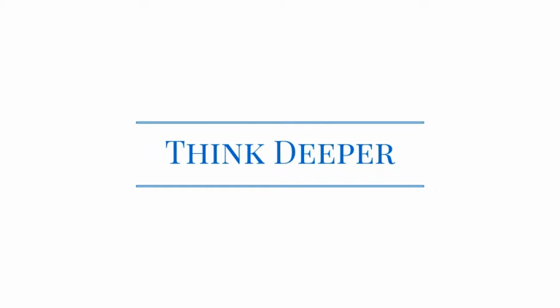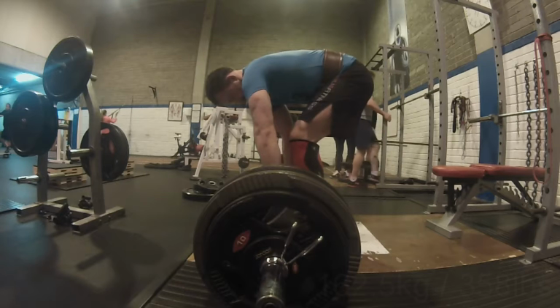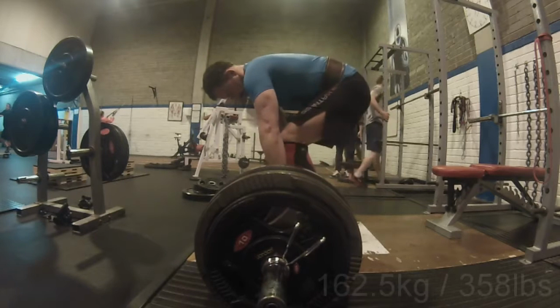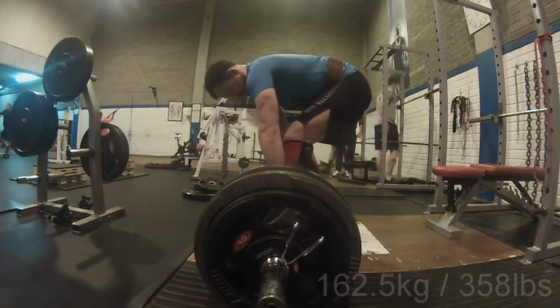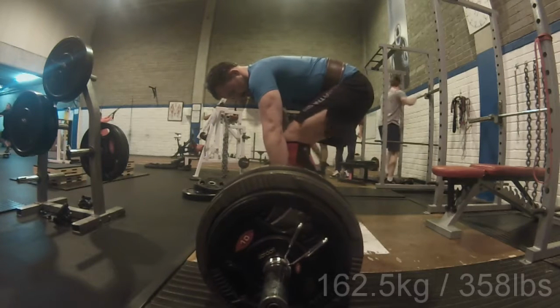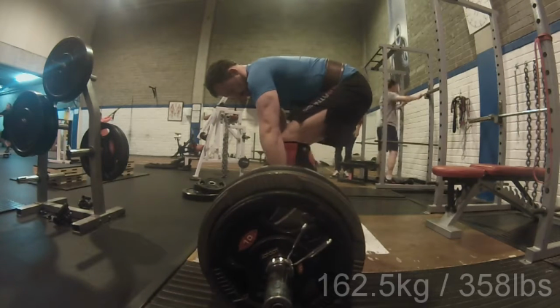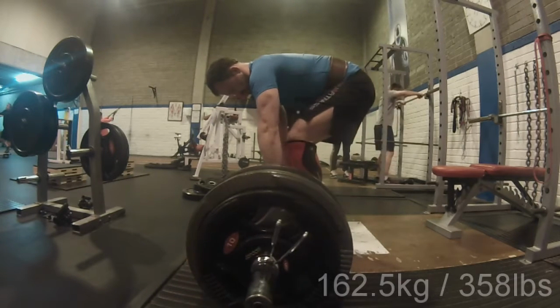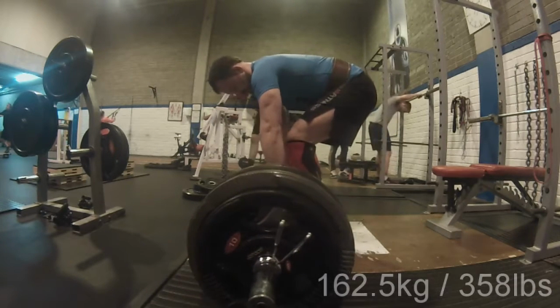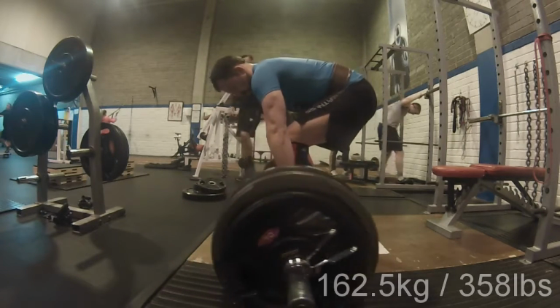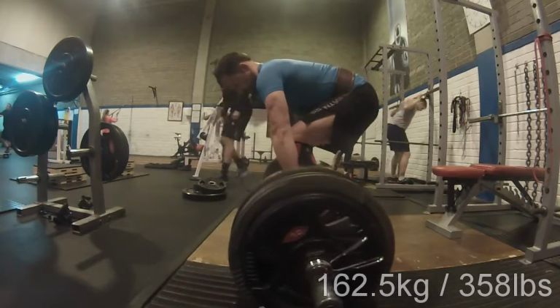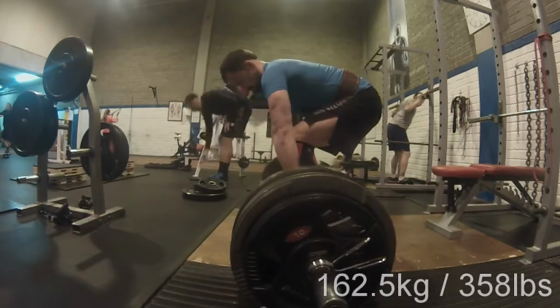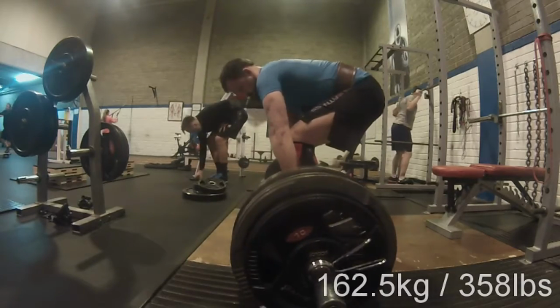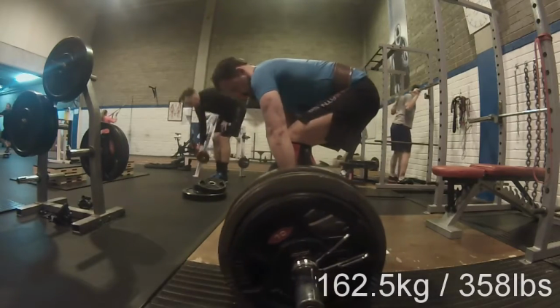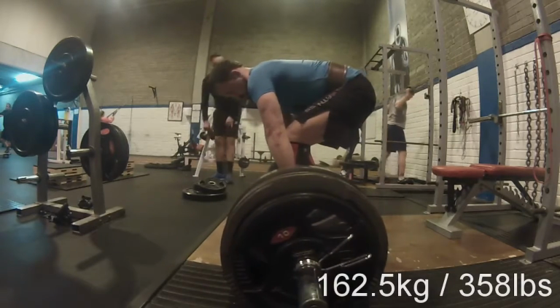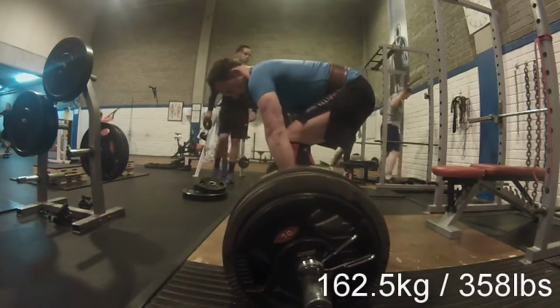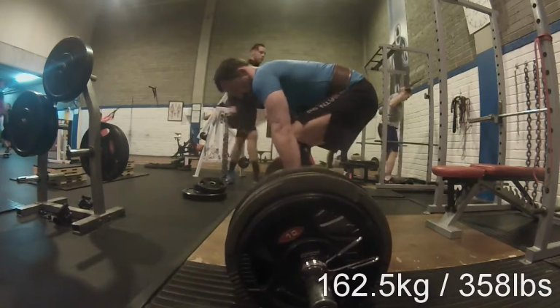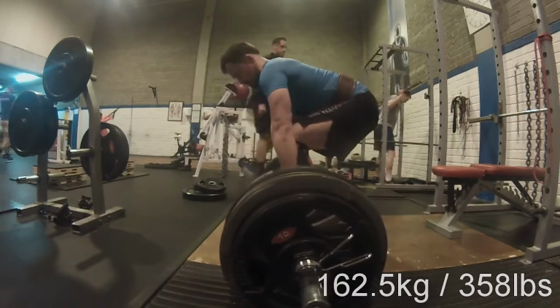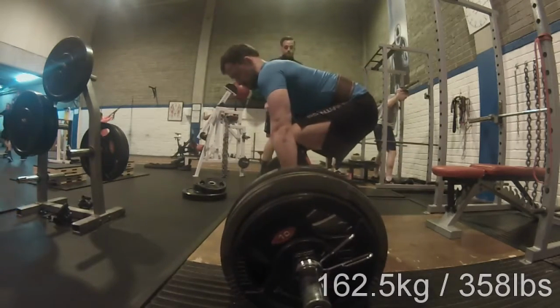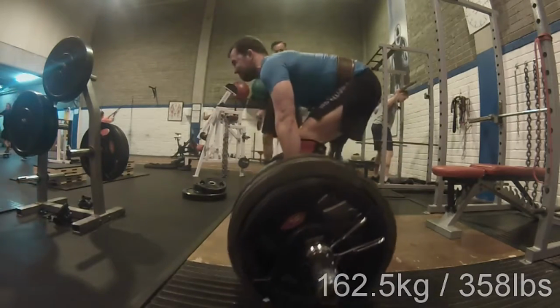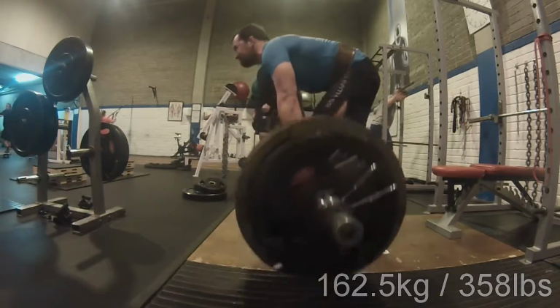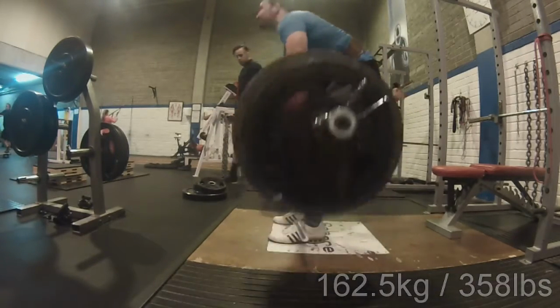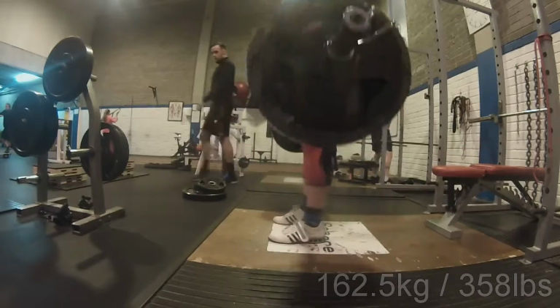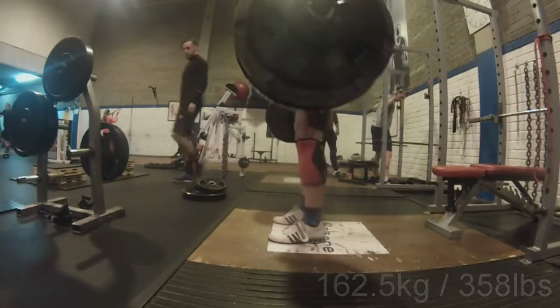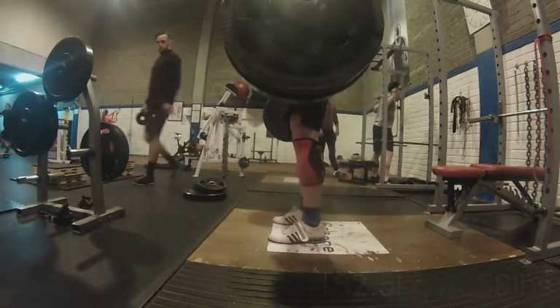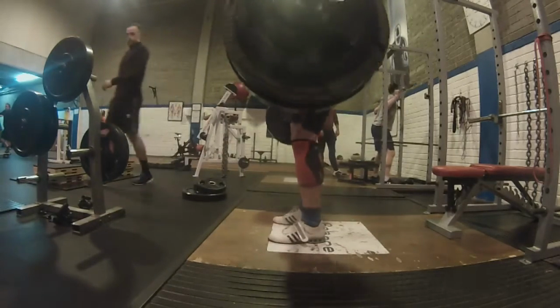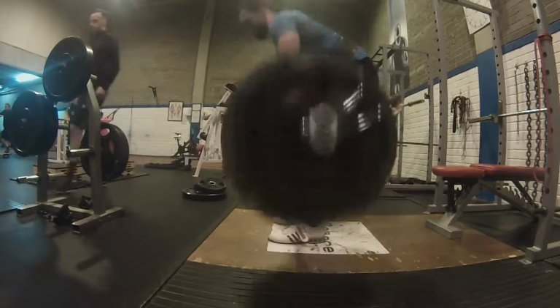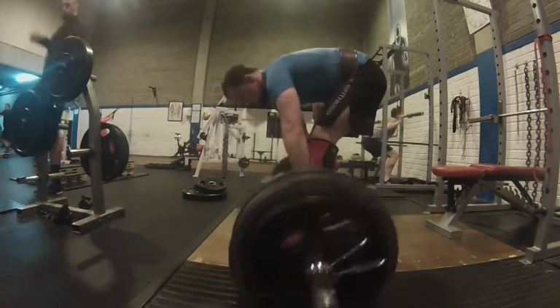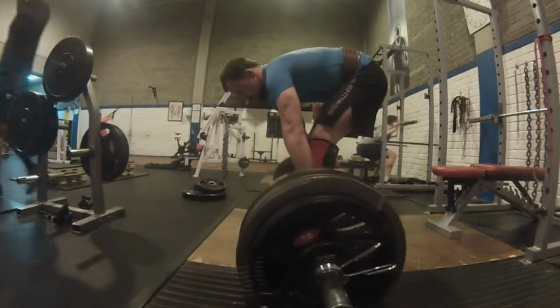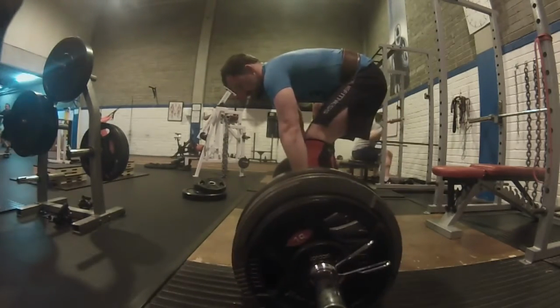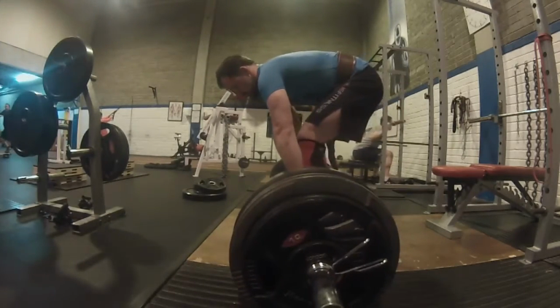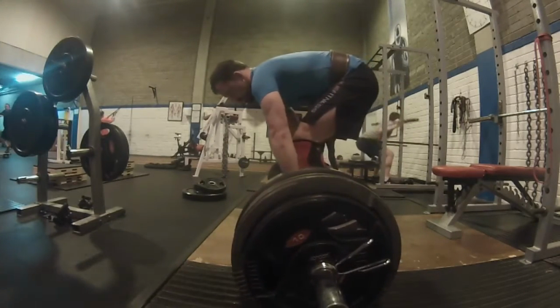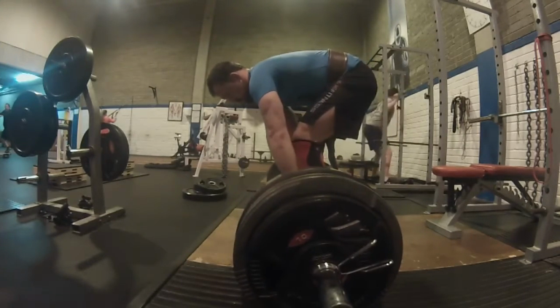Welcome back to Marathon CrossFit. This week I got four sessions in, so I'm getting back to my old routine of four to five sessions a week after traveling a lot in September for work.